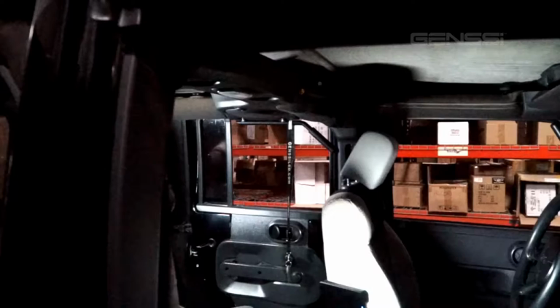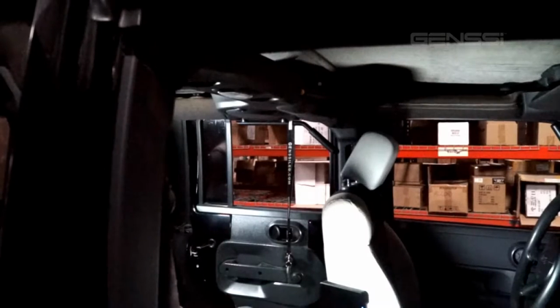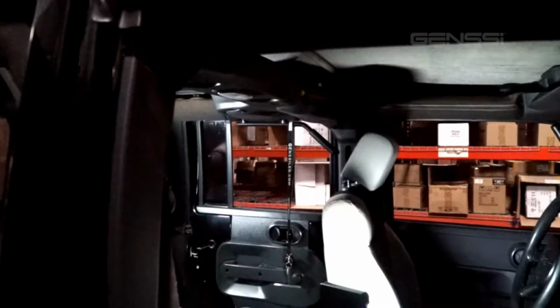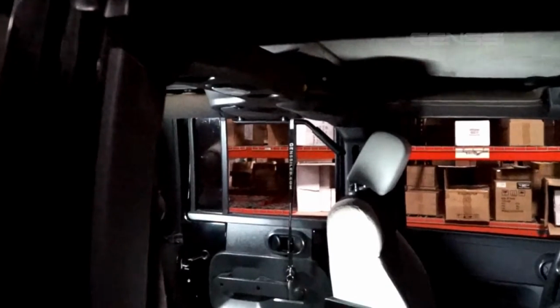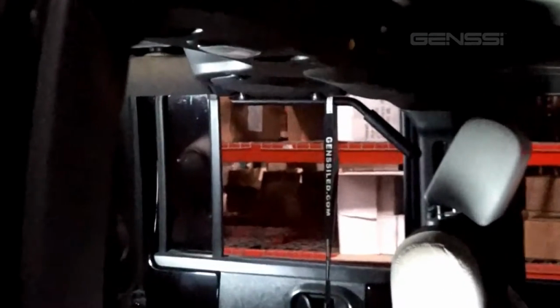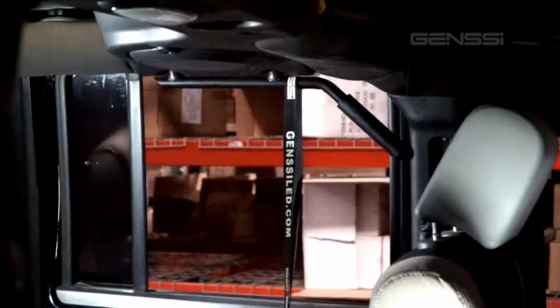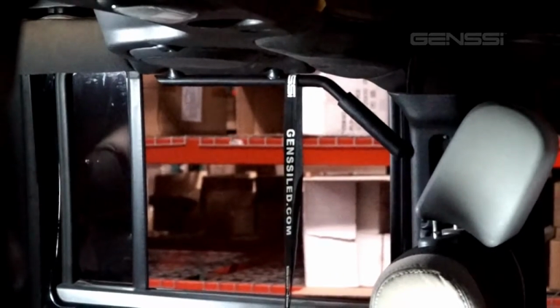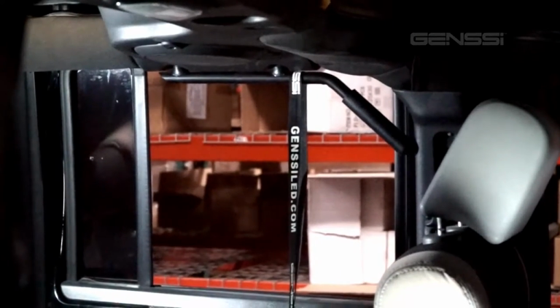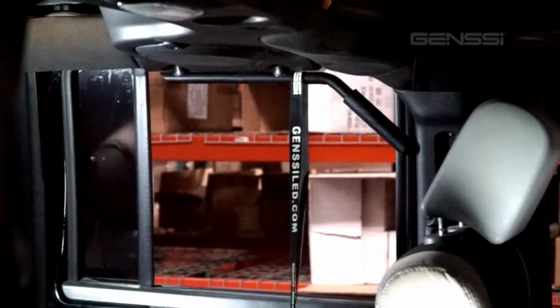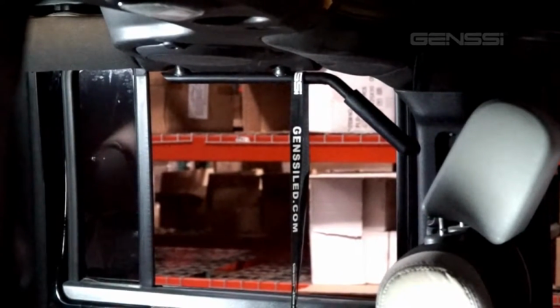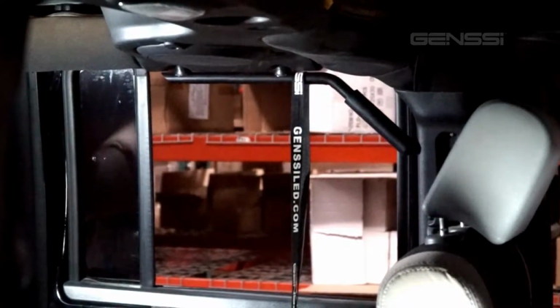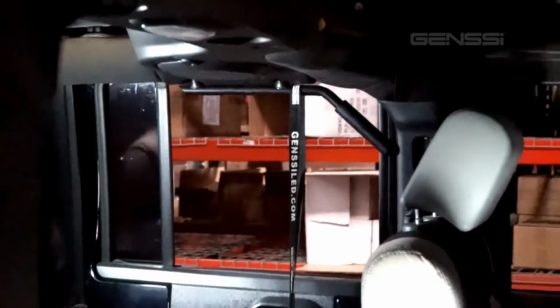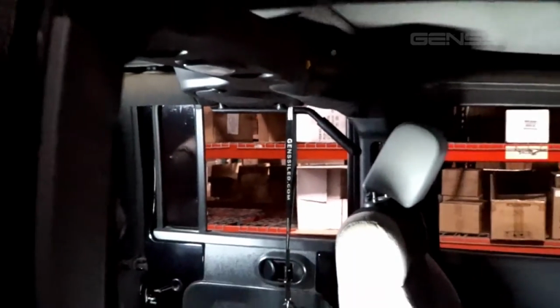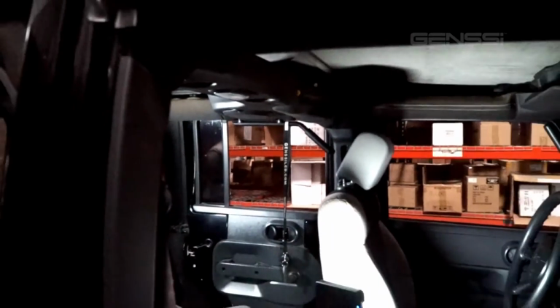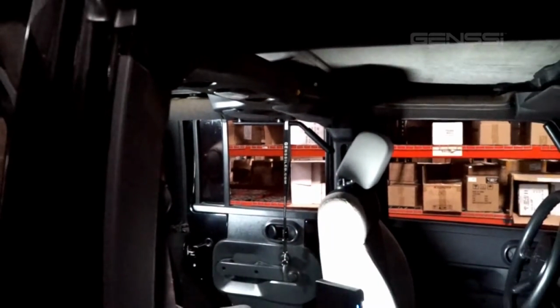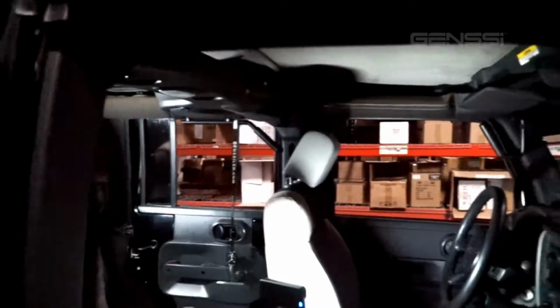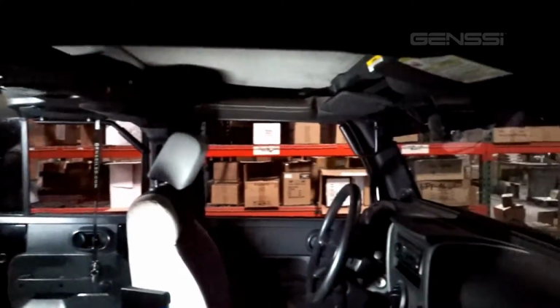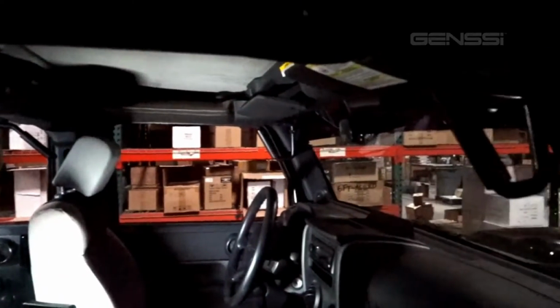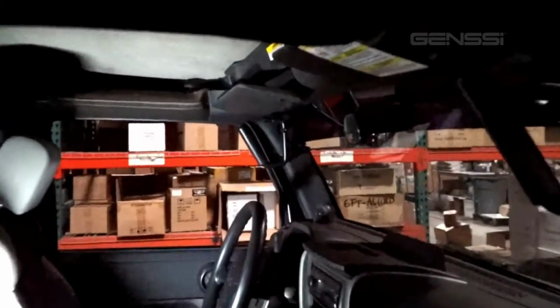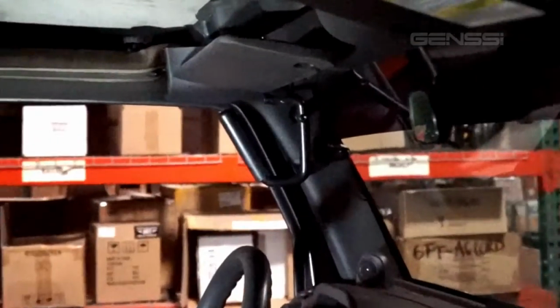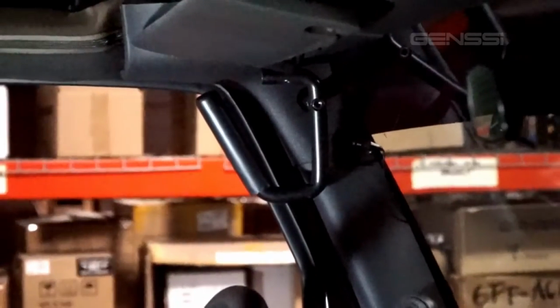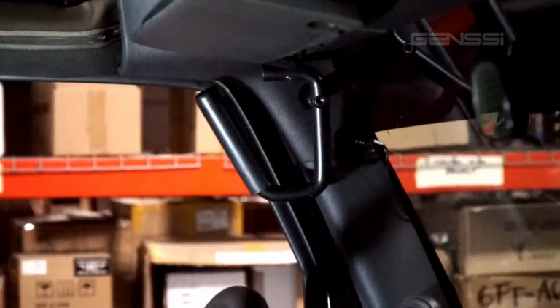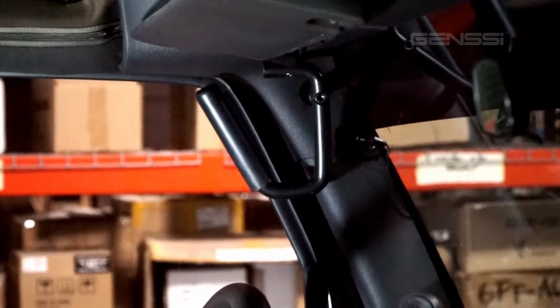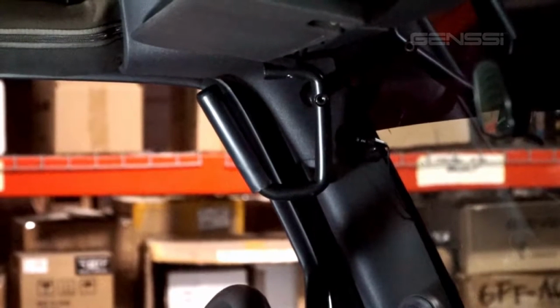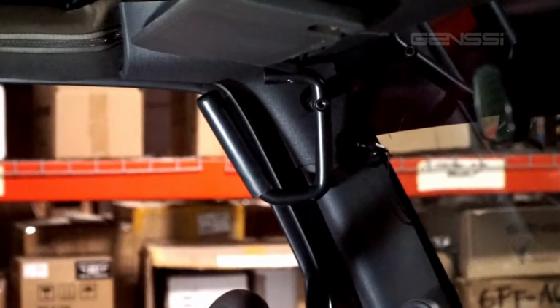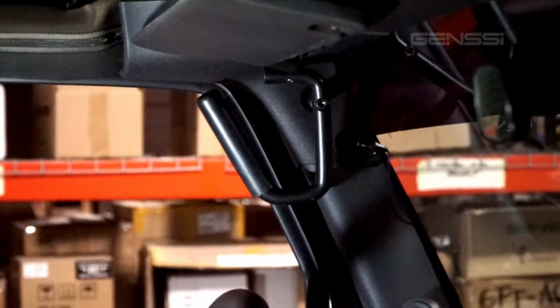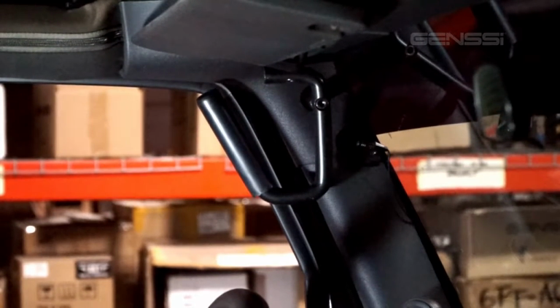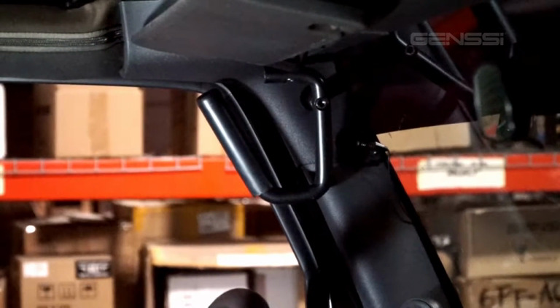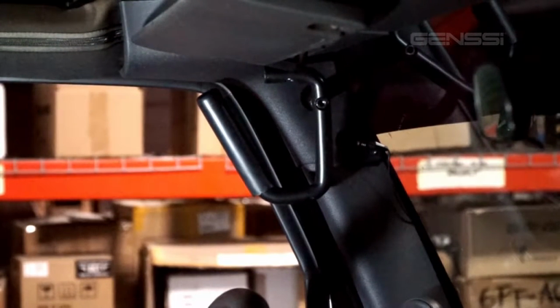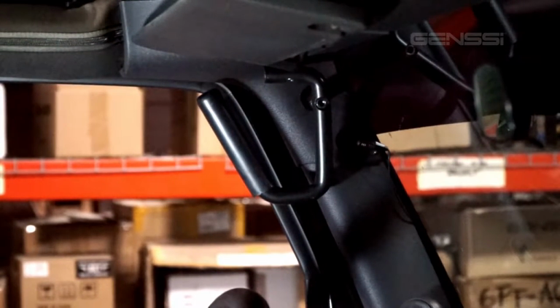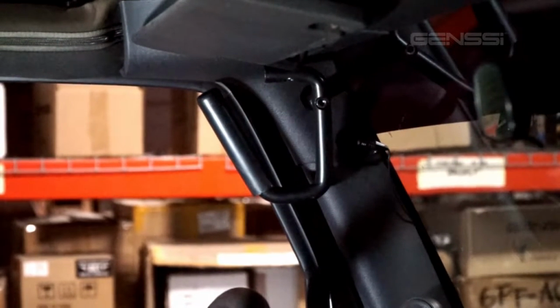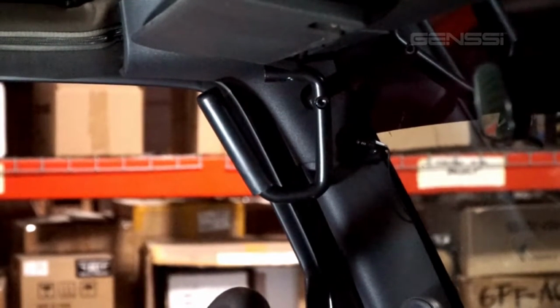So you listened to me and got some of those, then you realize nobody's crazy enough to sit in the back of your Jeep, so you might as well install some for the person that's gonna join you in the front. So now I'm gonna show you how to install one of those. Hold on tight.